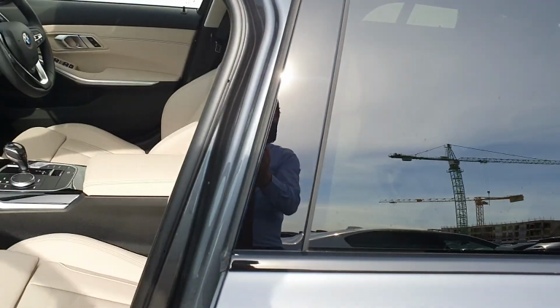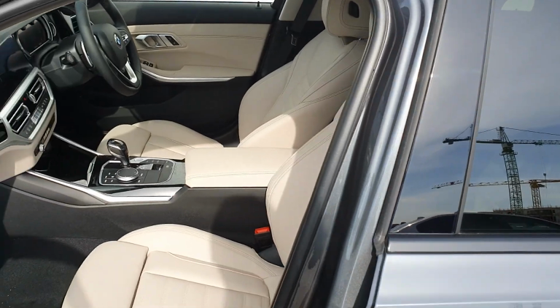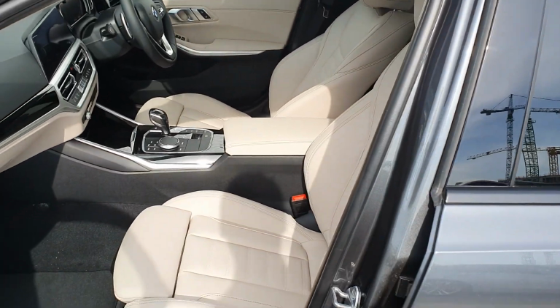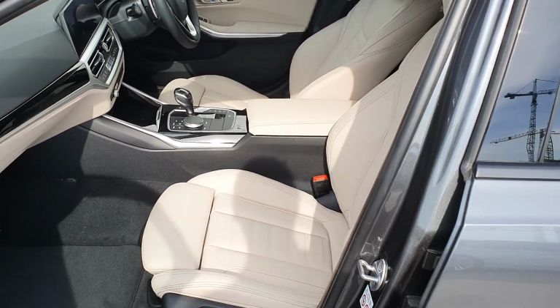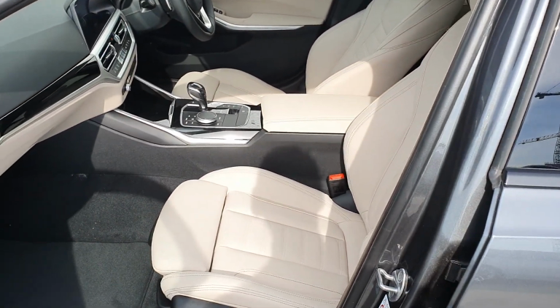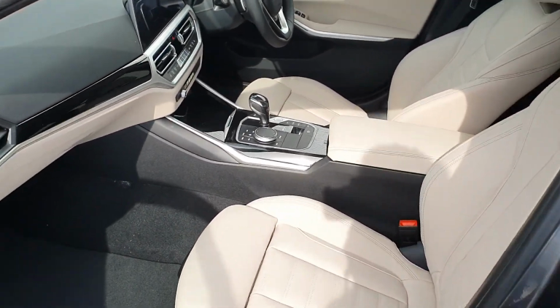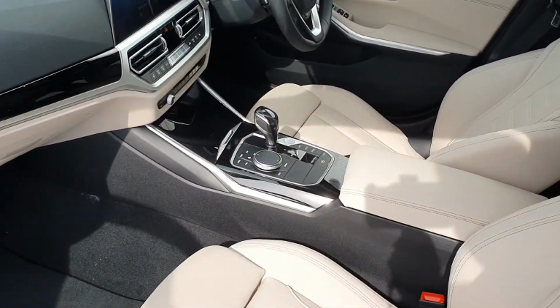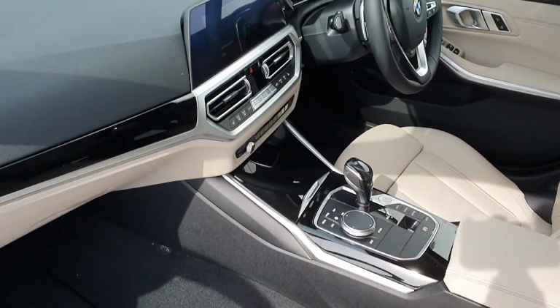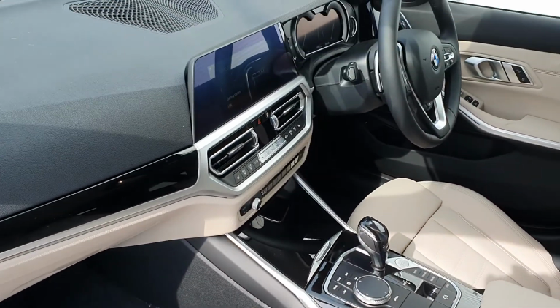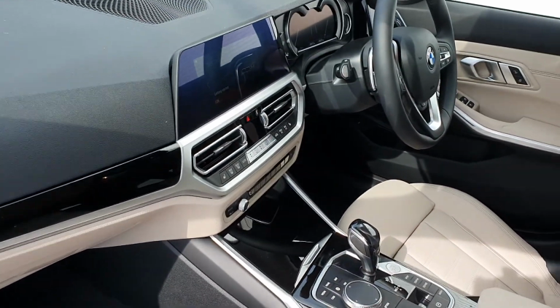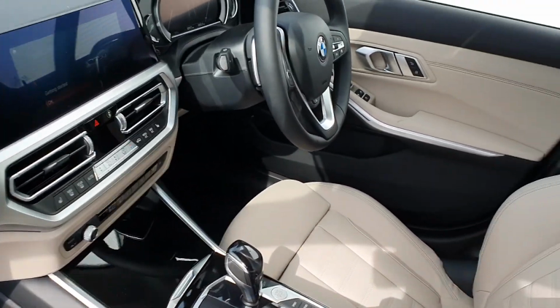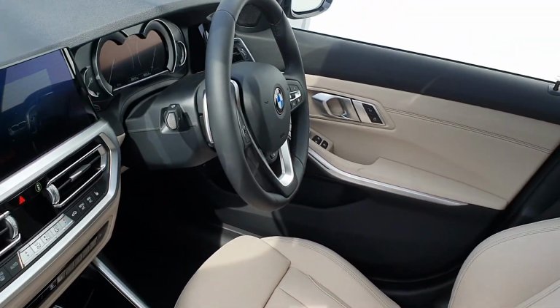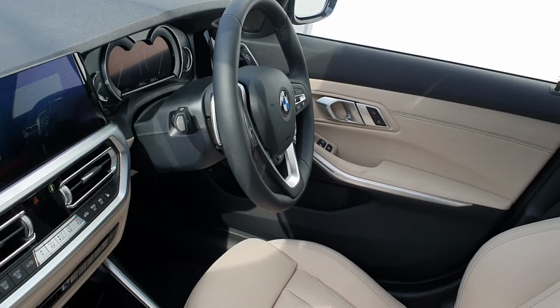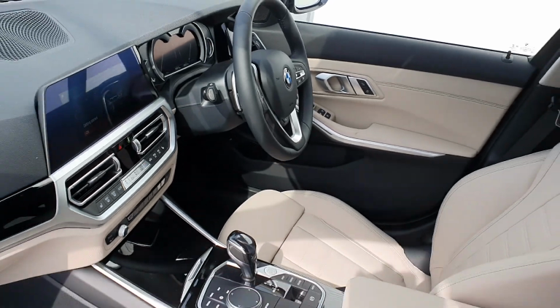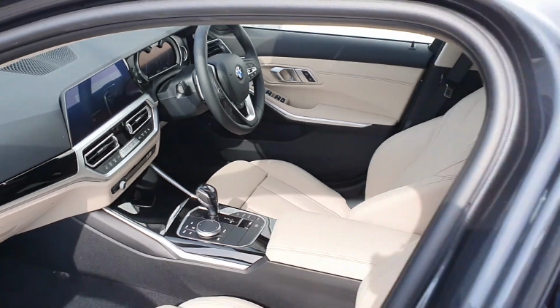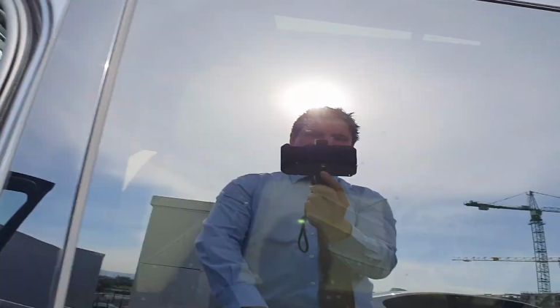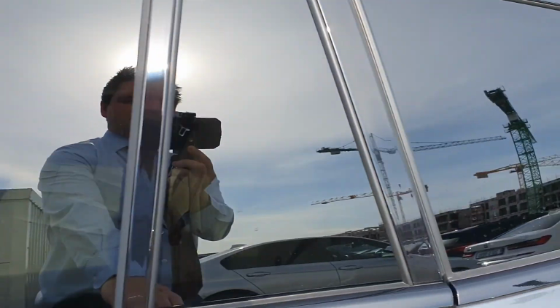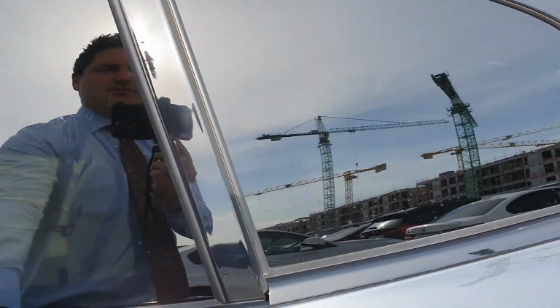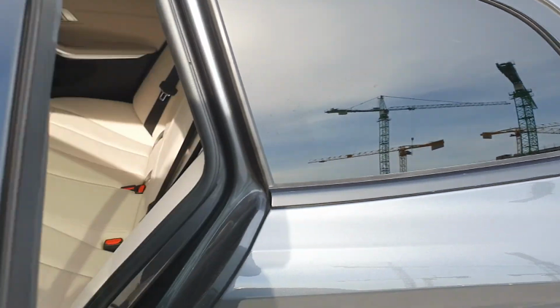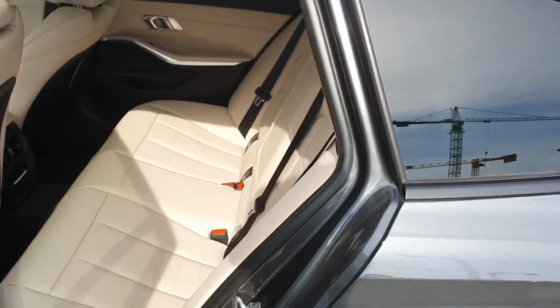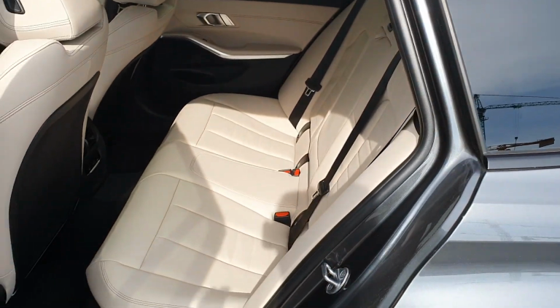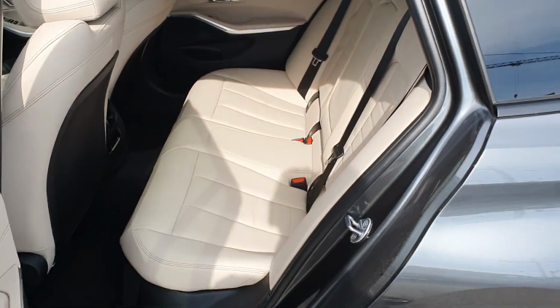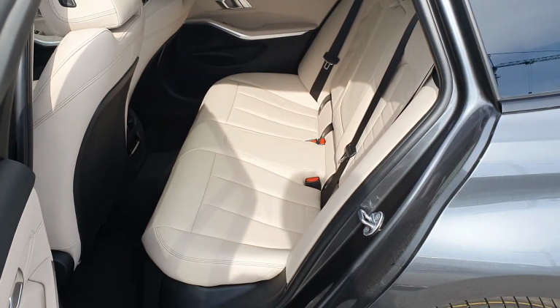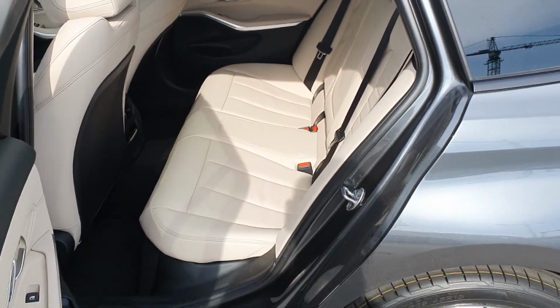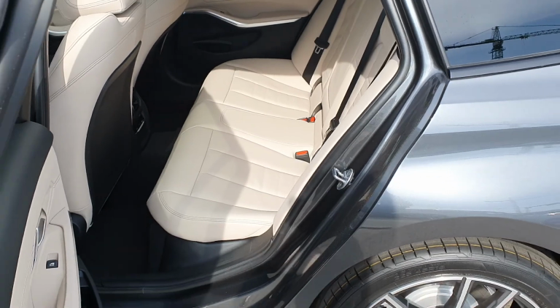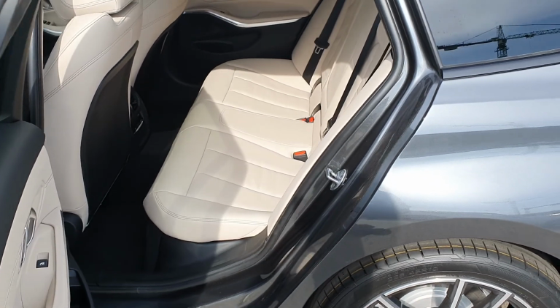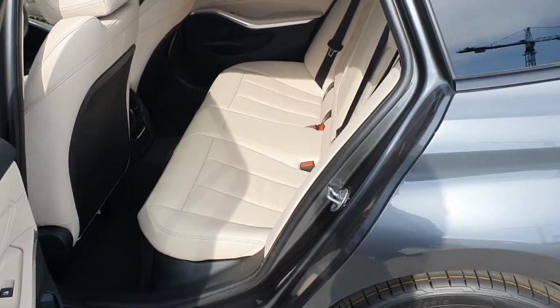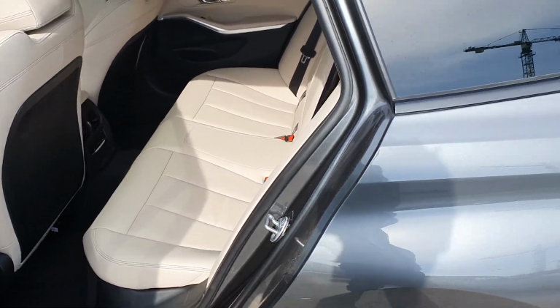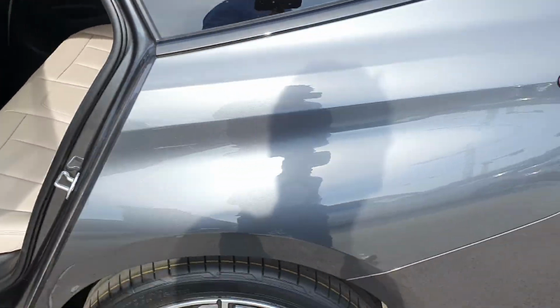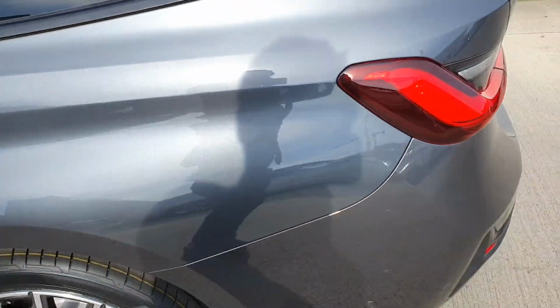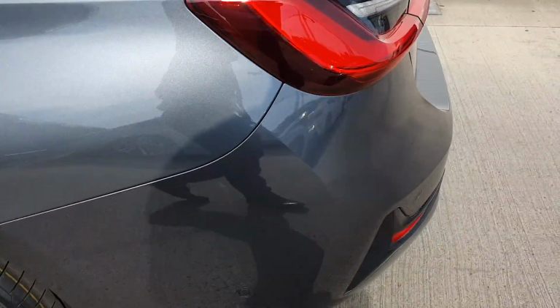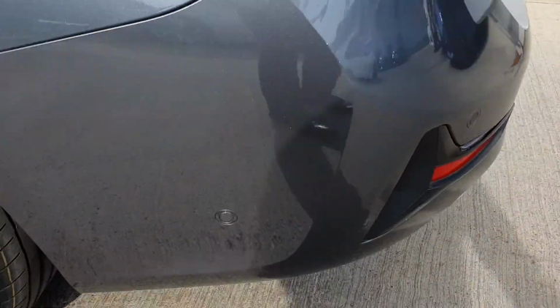Inside, there's the really lovely oyster leather interior with sport seats, the automatic iDrive system, multifunction steering wheel, a split folding rear seat, and parking sensors on the rear as well.